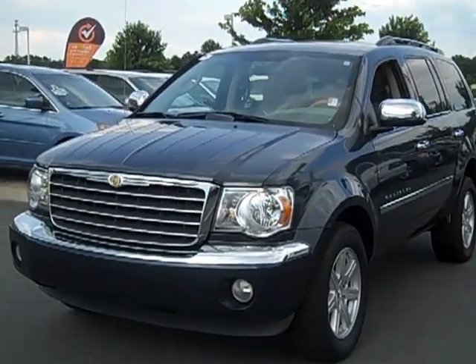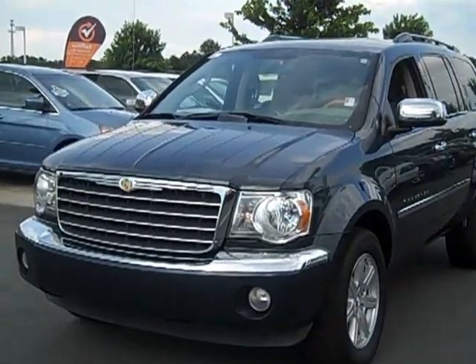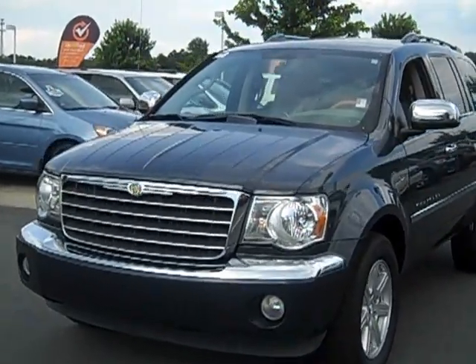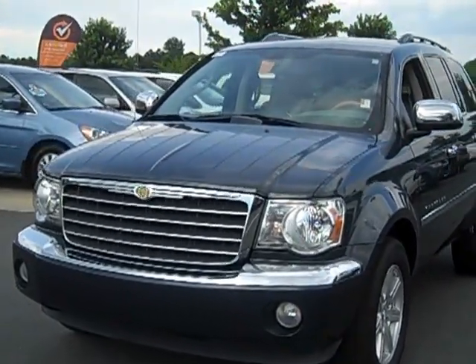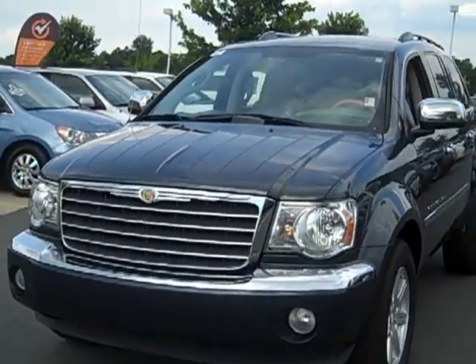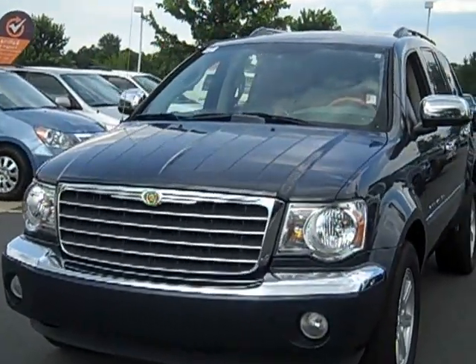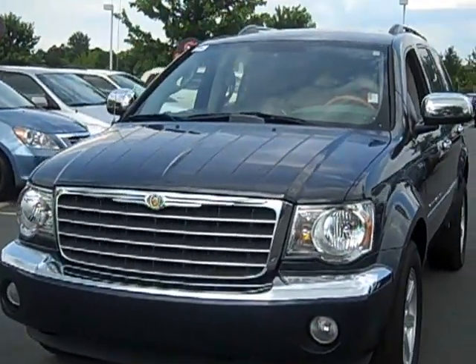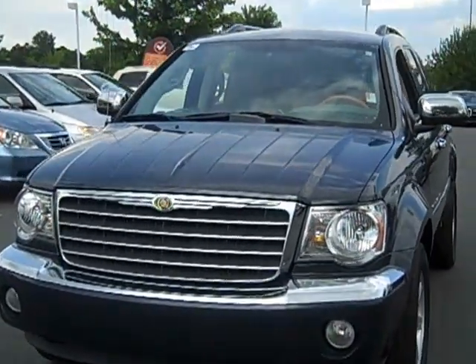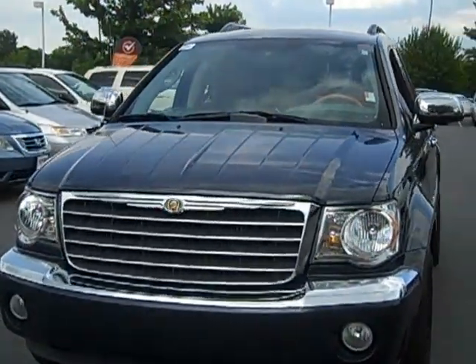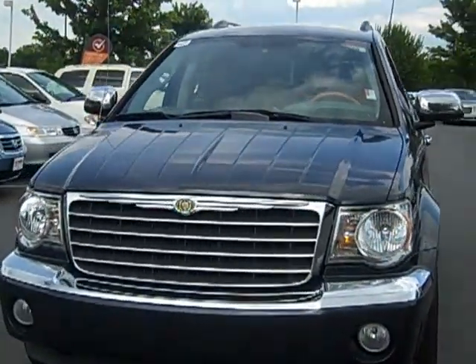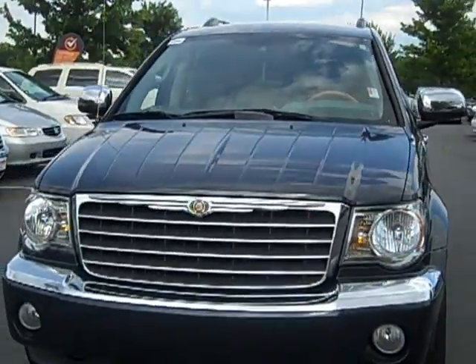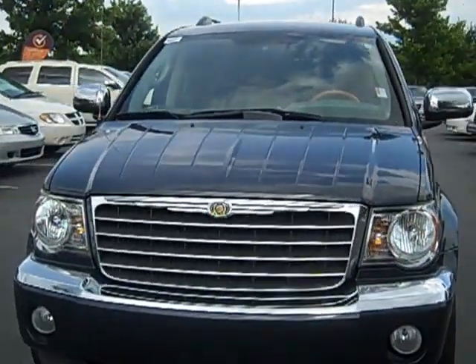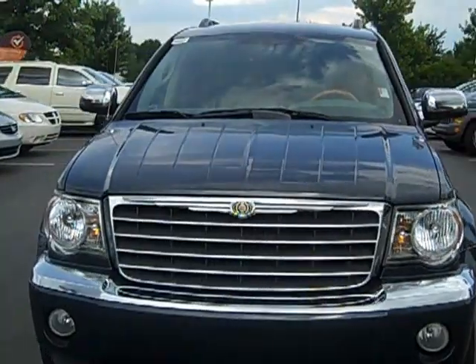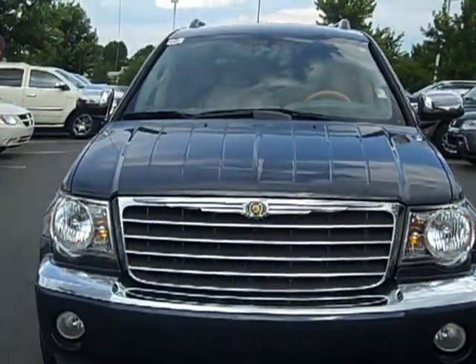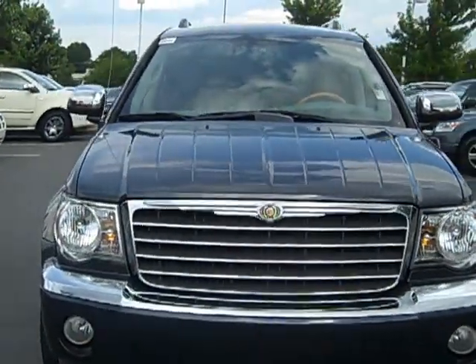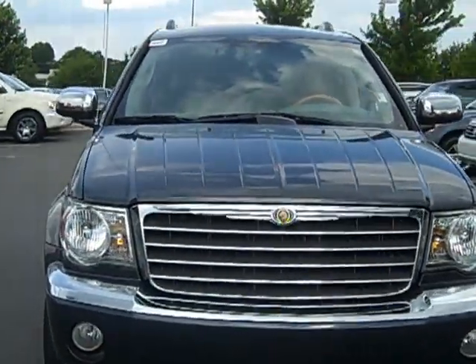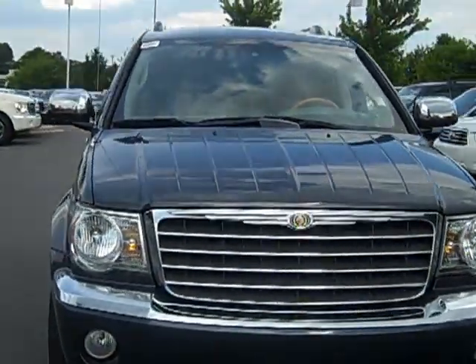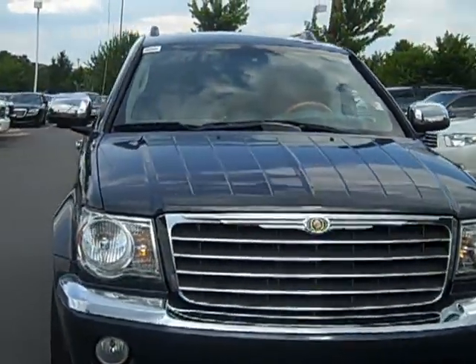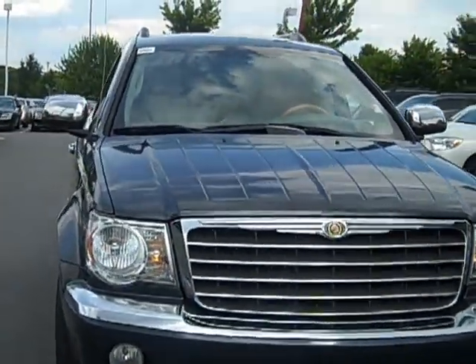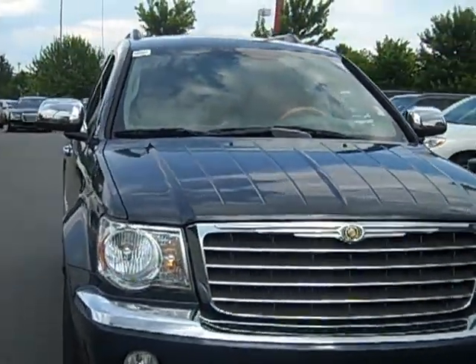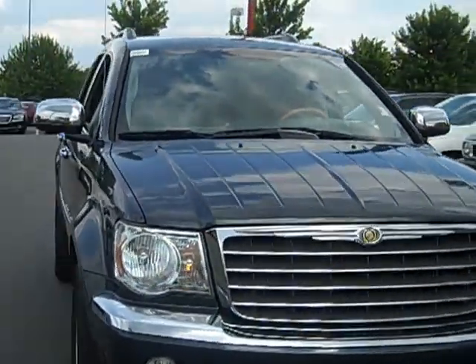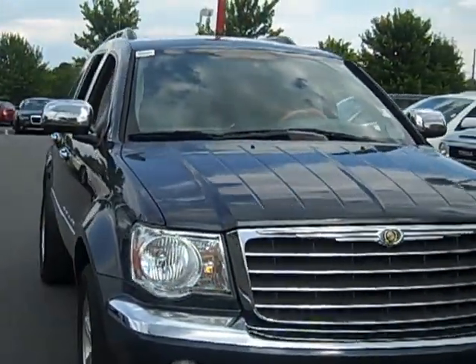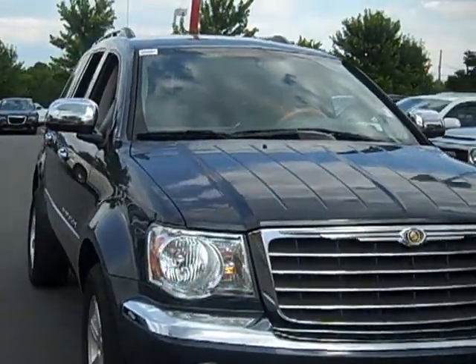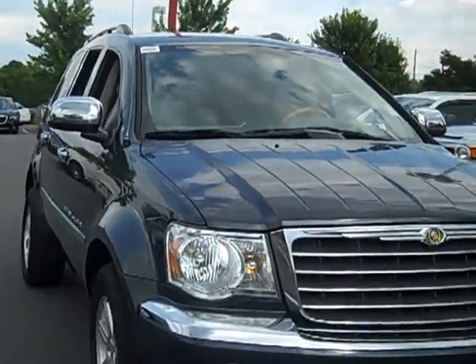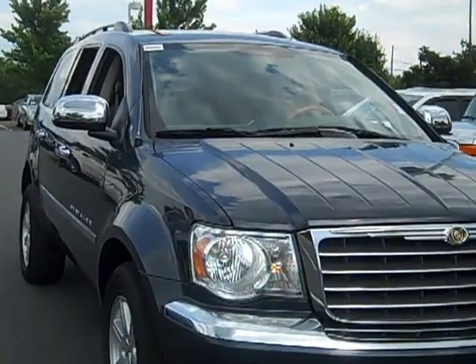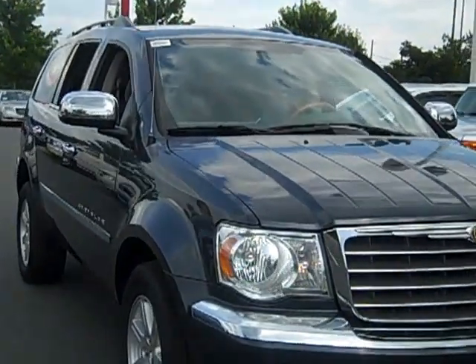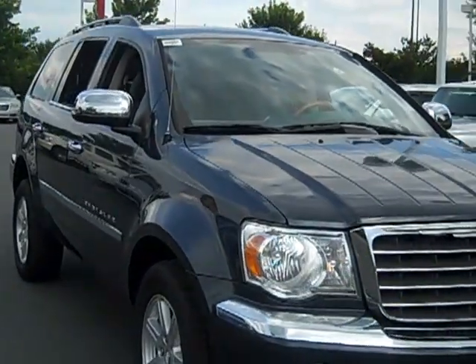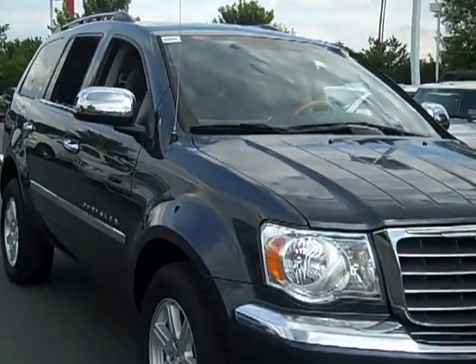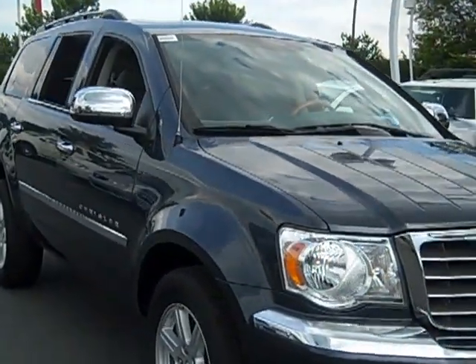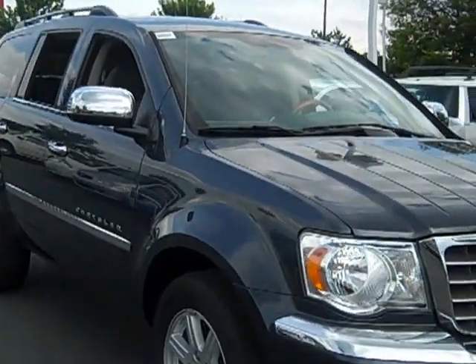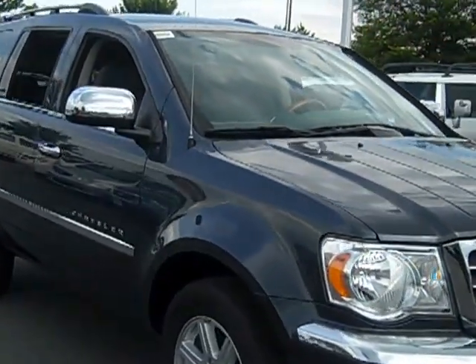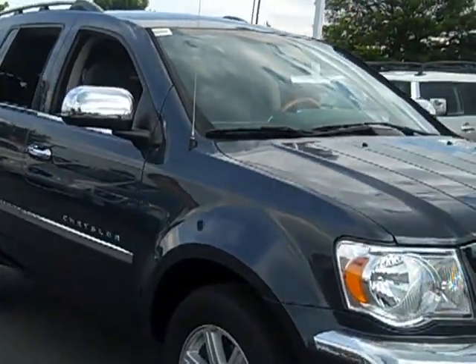This steel blue beauty comes complete with third row seating, luxurious wood grain trim, an 8-speaker premium Alpine sound system, cruise control, and an AM/FM CD MP3 player to enjoy your favorite songs.